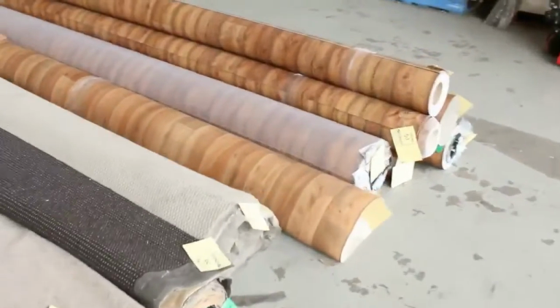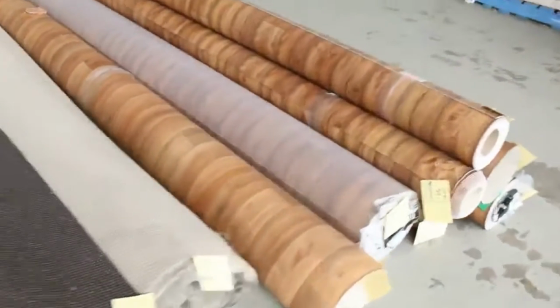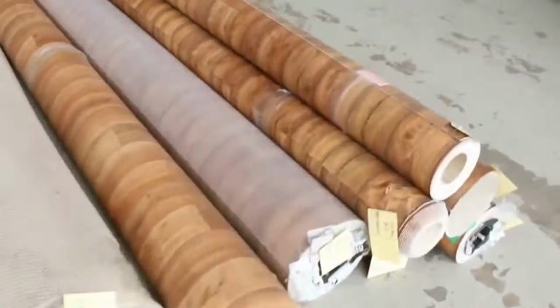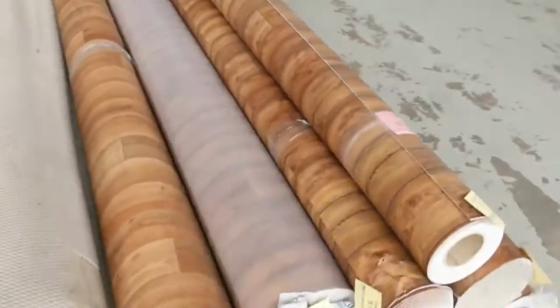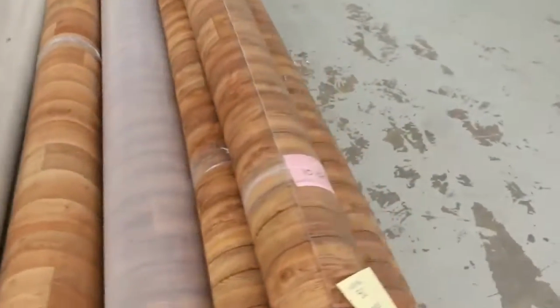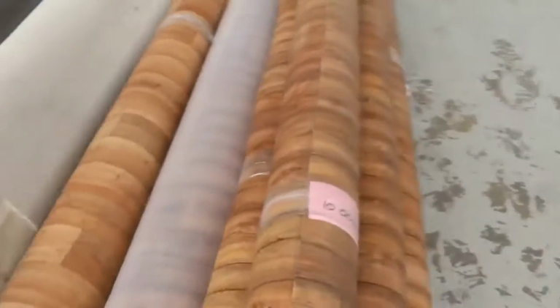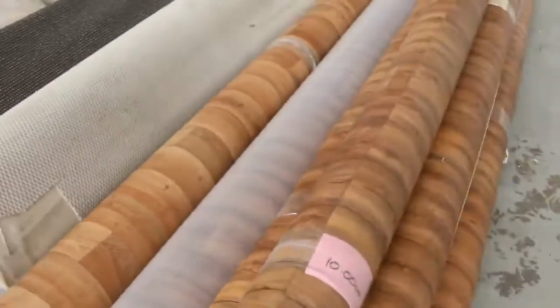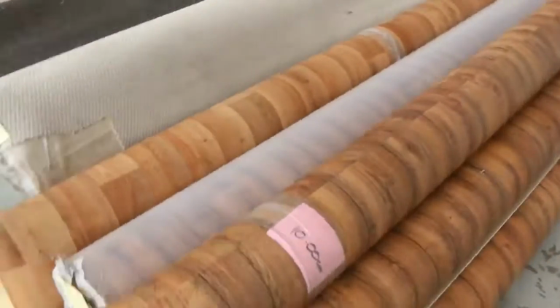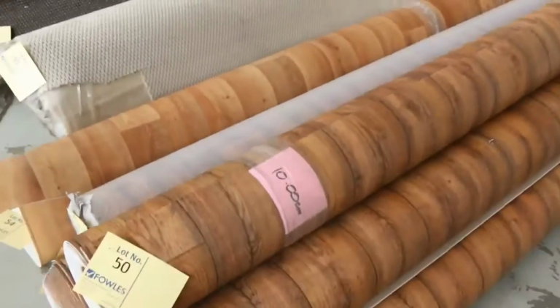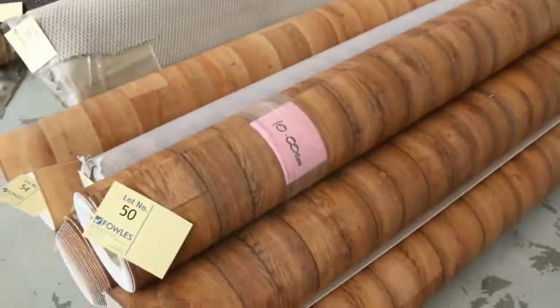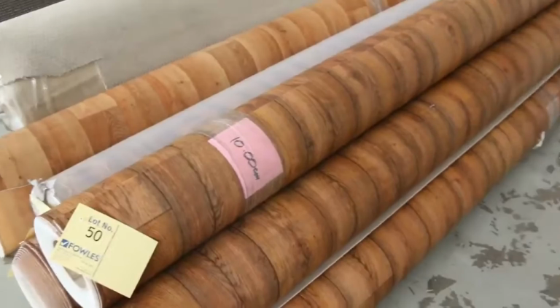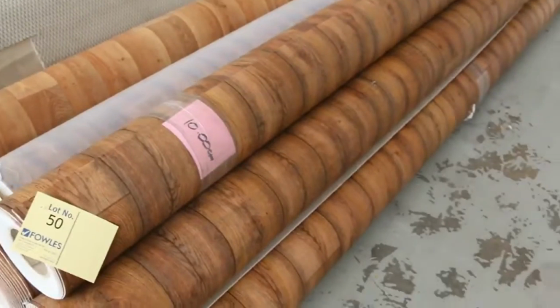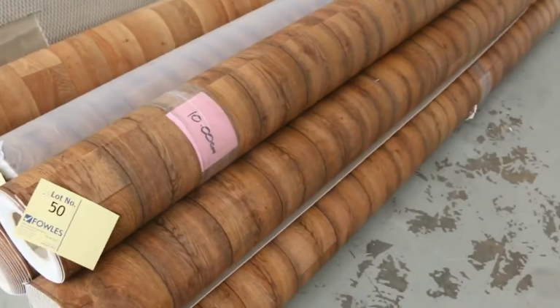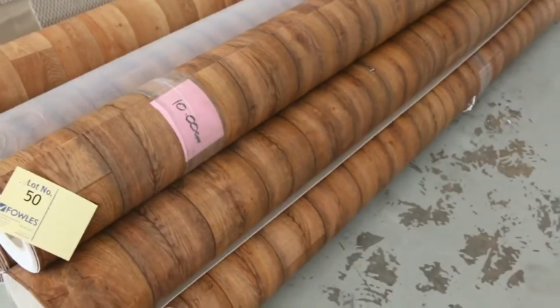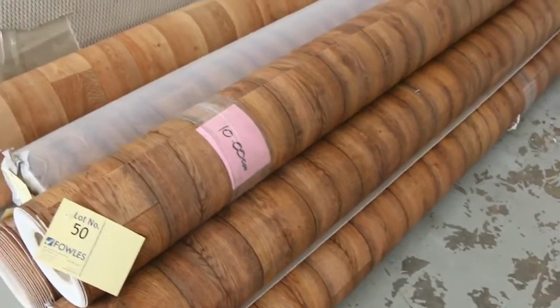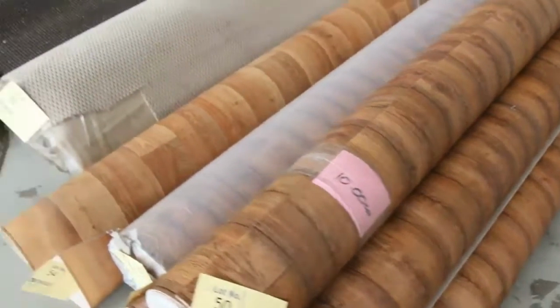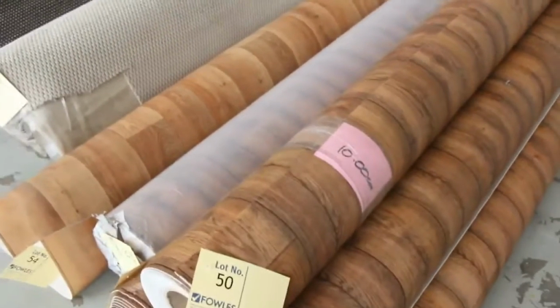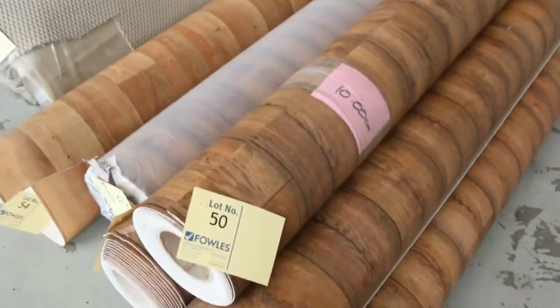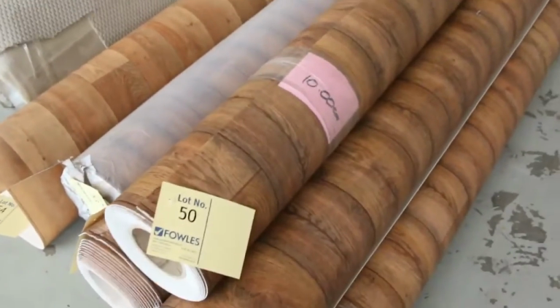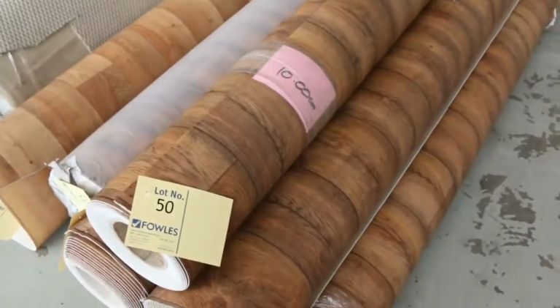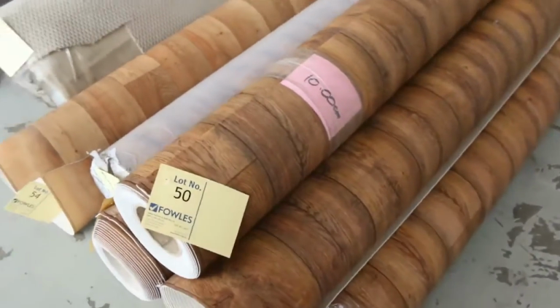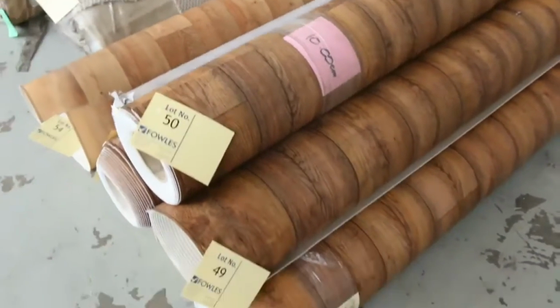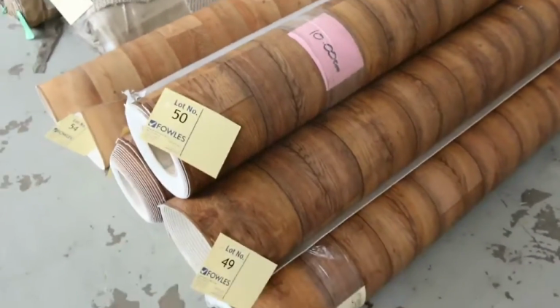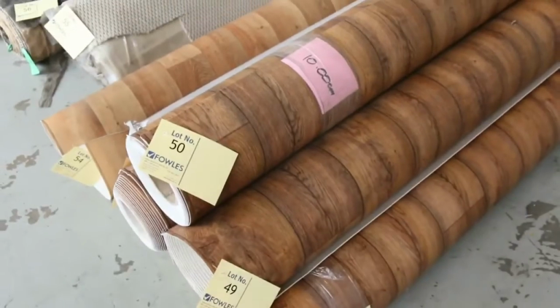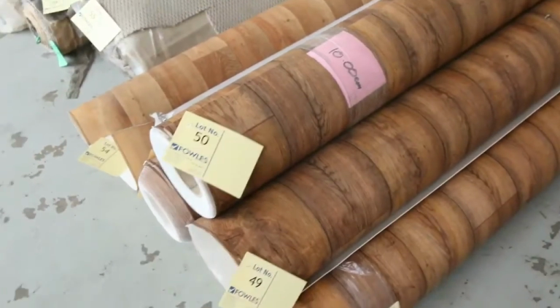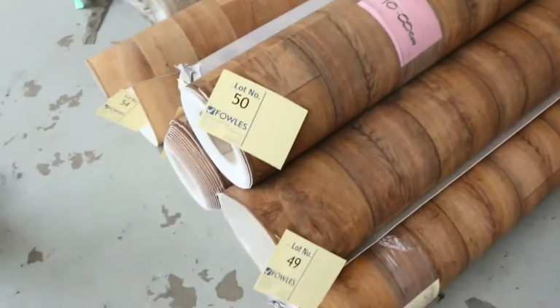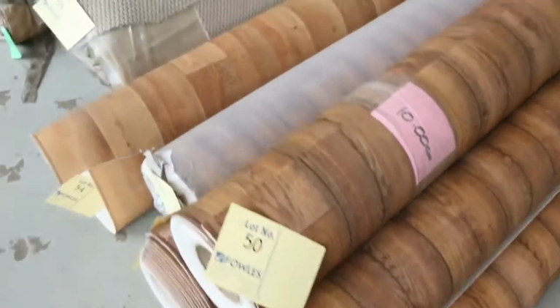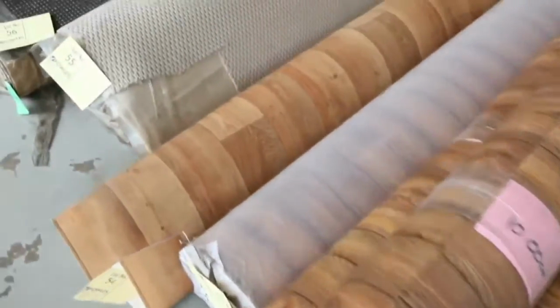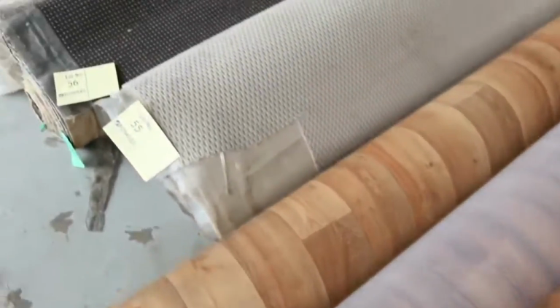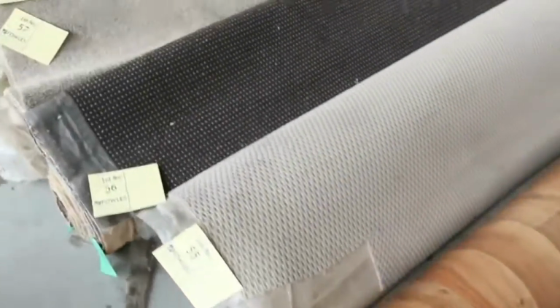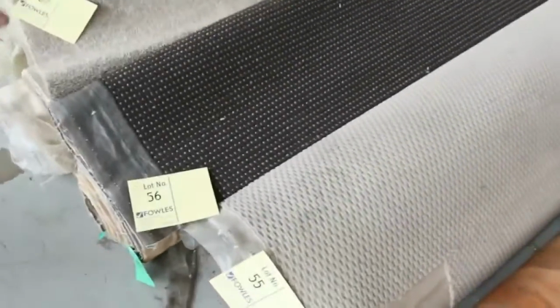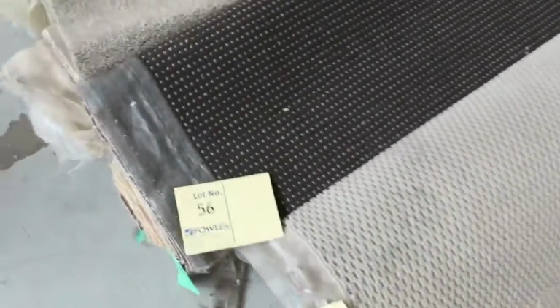Over here we've got some 4-meter wide vinyl in the timber look design. We've been selling that for $25 a meter — different sizes there. Lot numbers 48 through to lot number 54, all that timber vinyl going through.